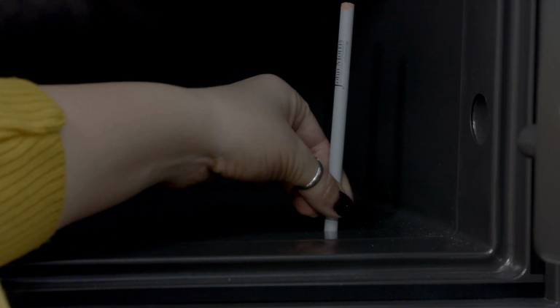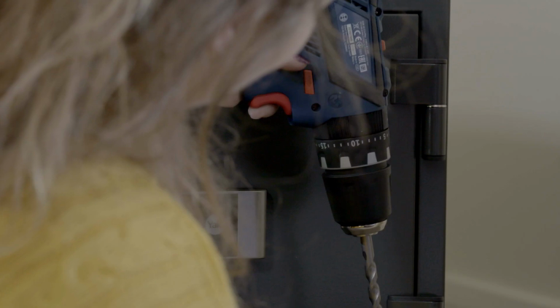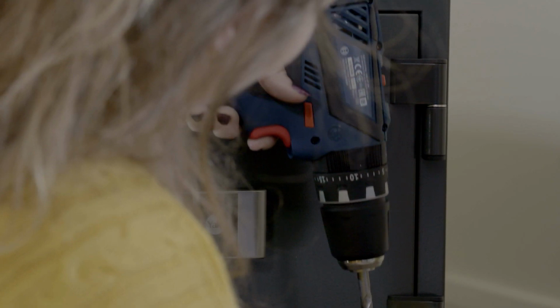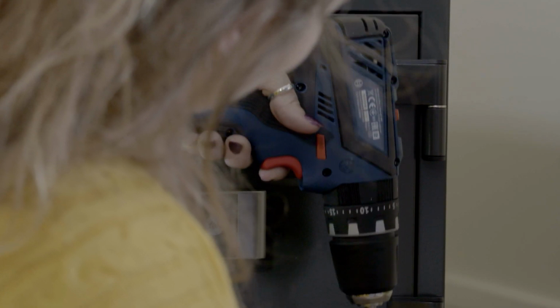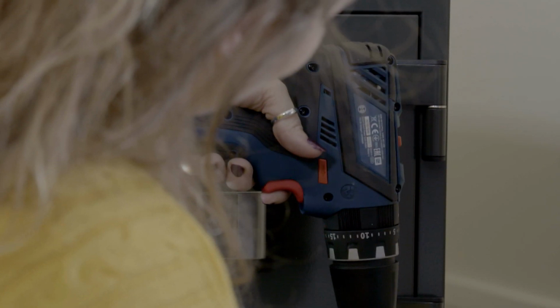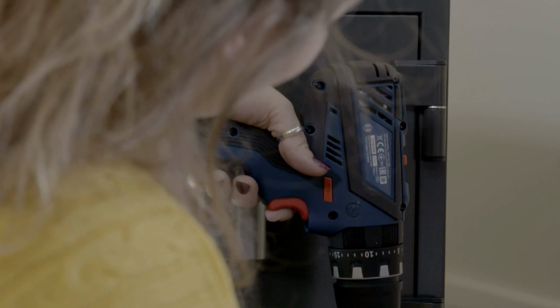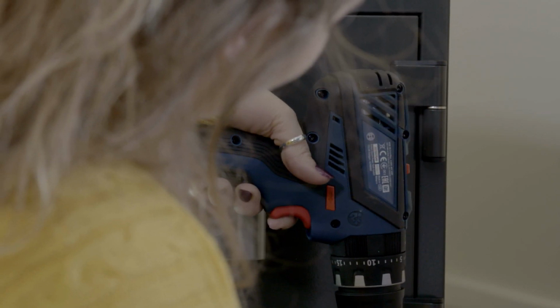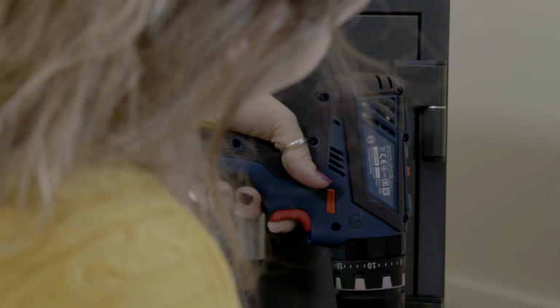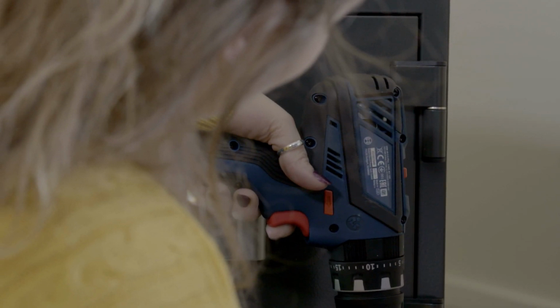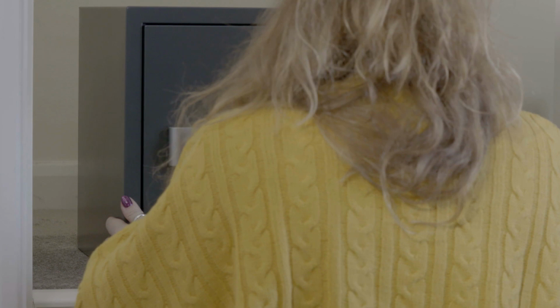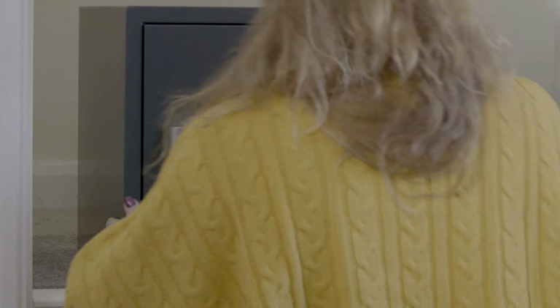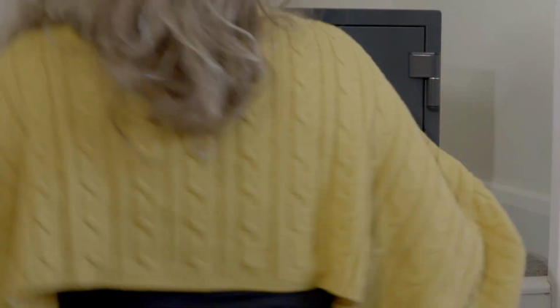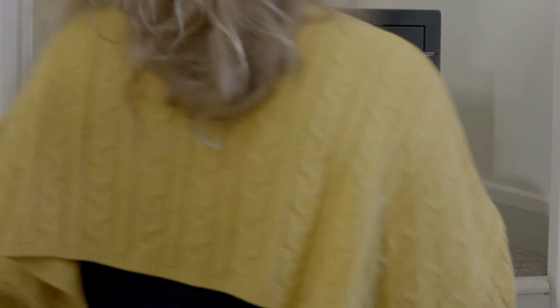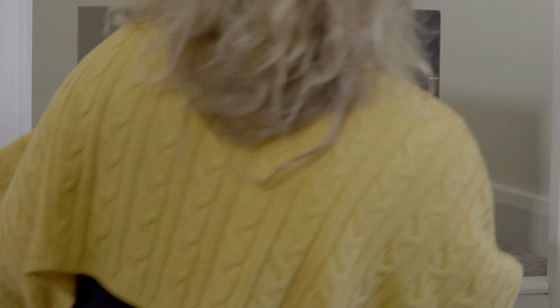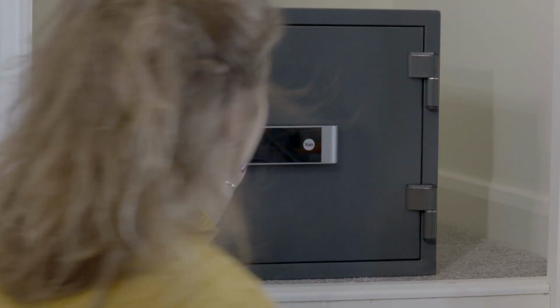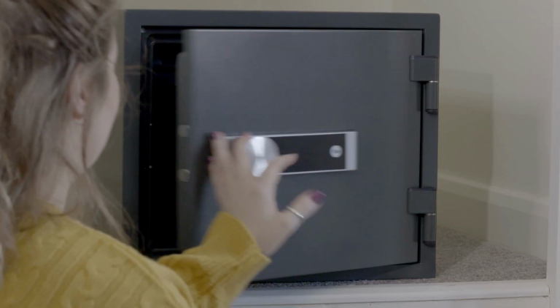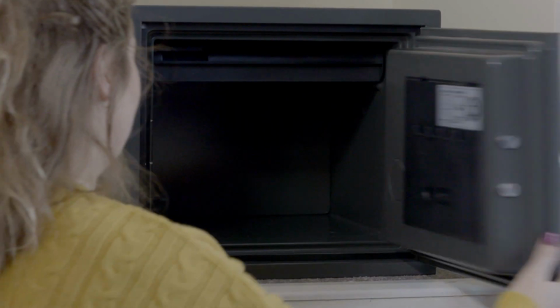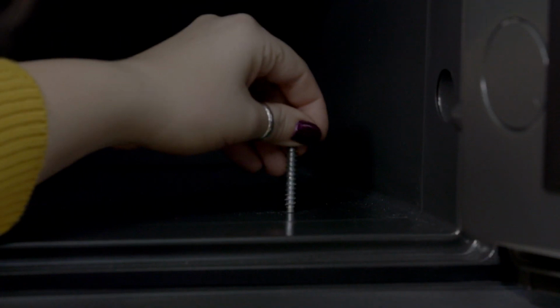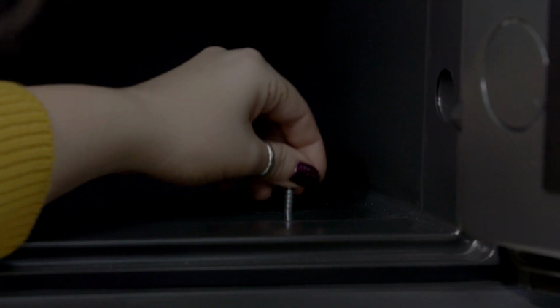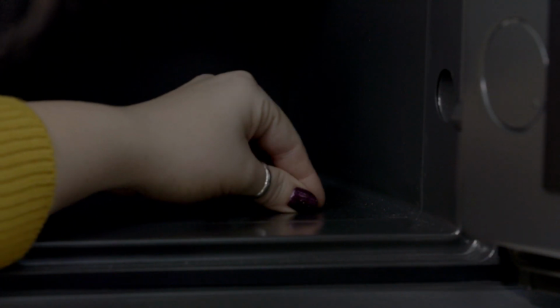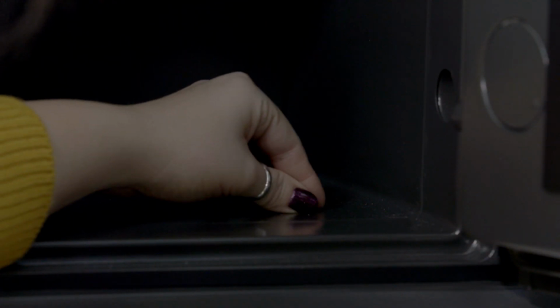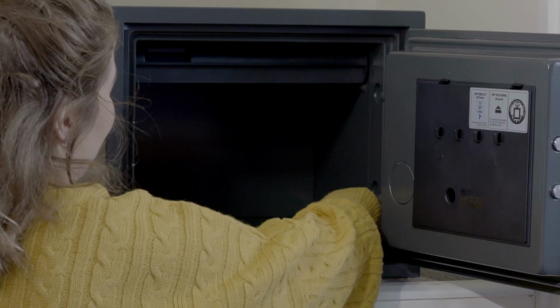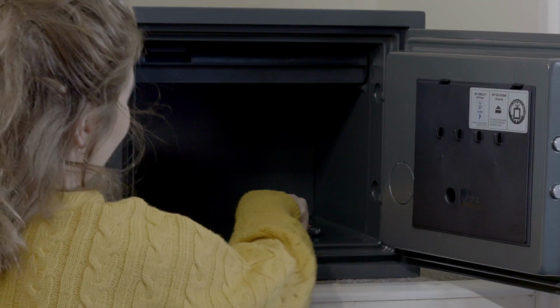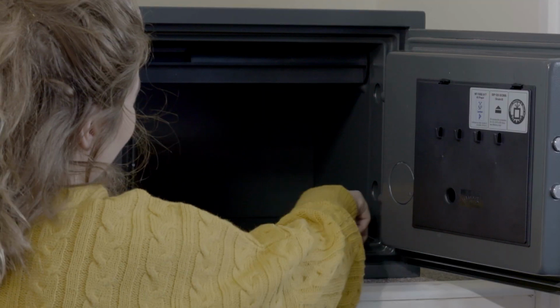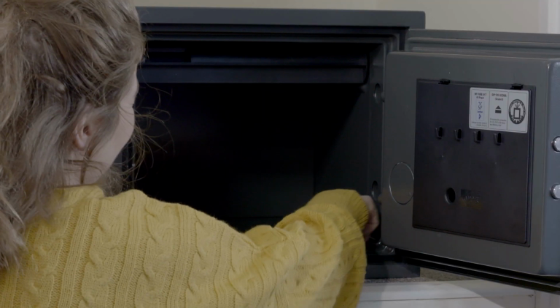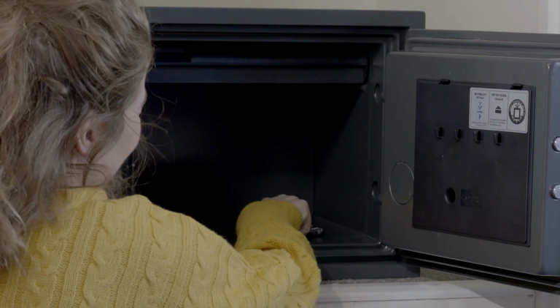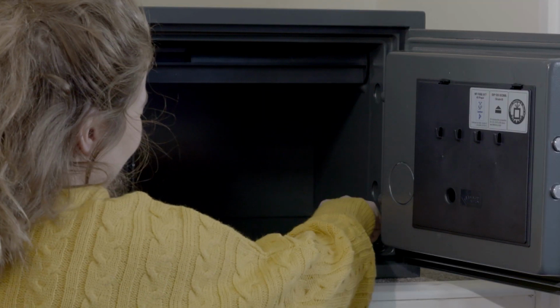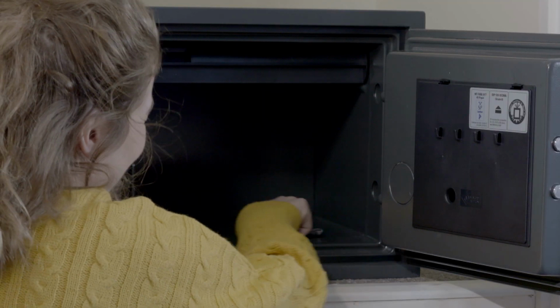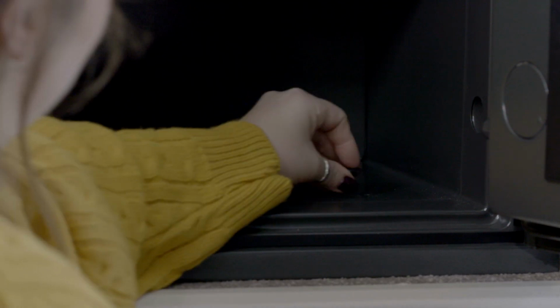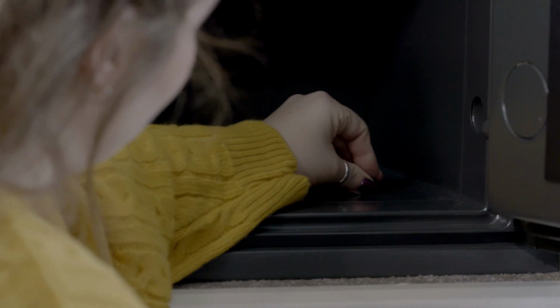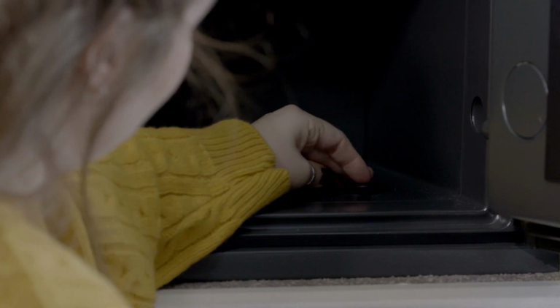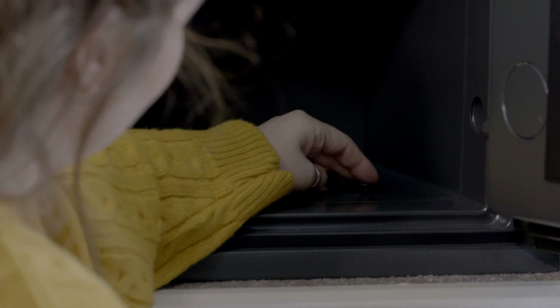Move the safe out of the way, then use a drill to make two holes. Insert the wall plugs, then place the safe back into position. Using the two bolts, secure the safe into the holes using a spanner or socket. Then replace the caps.